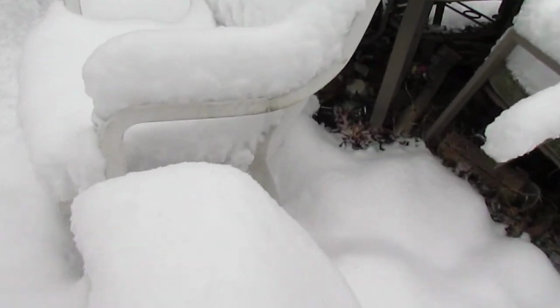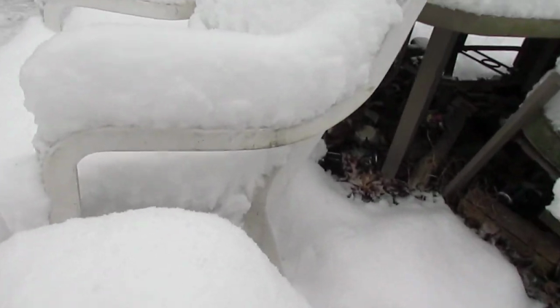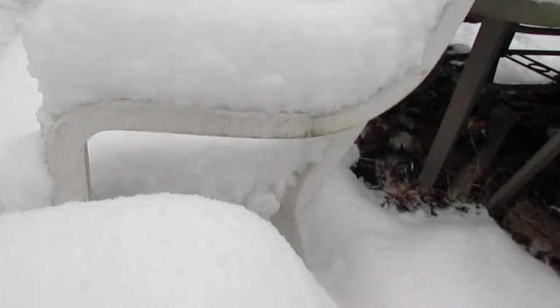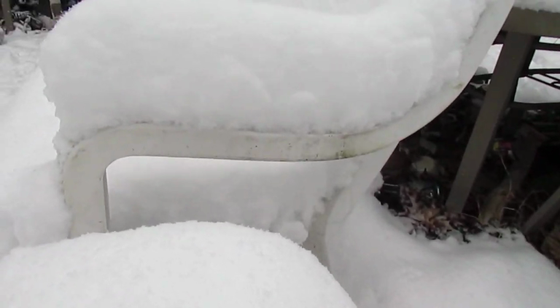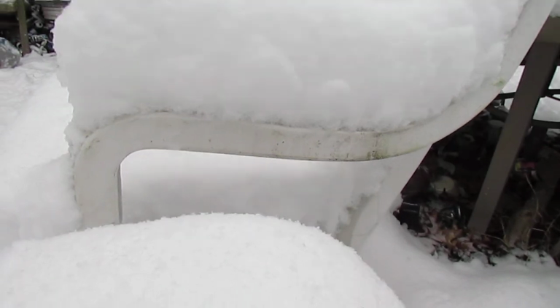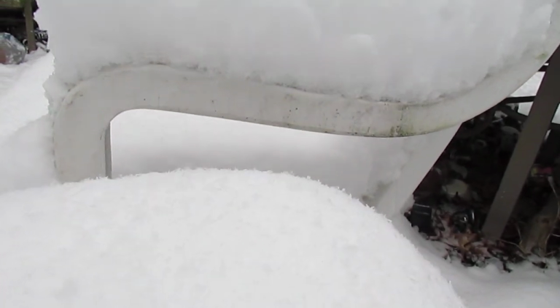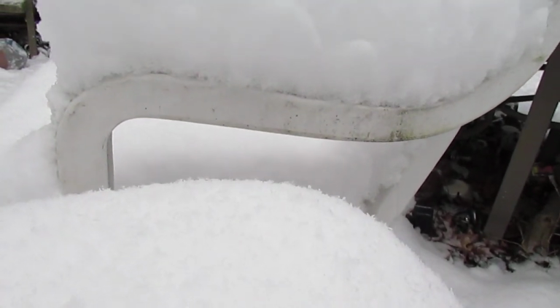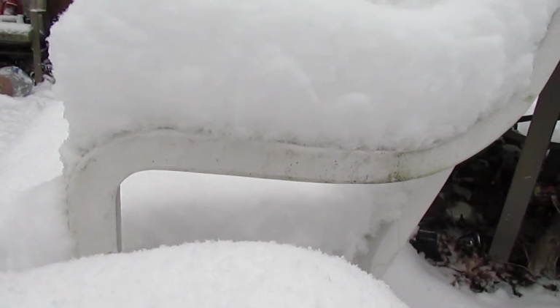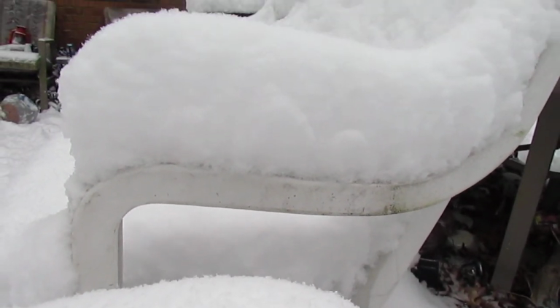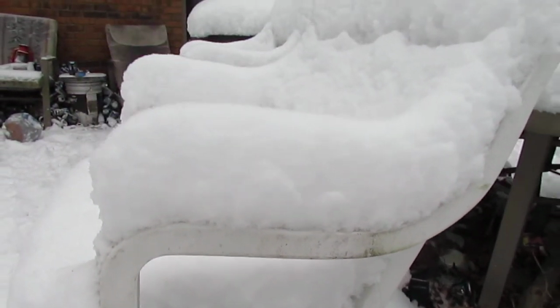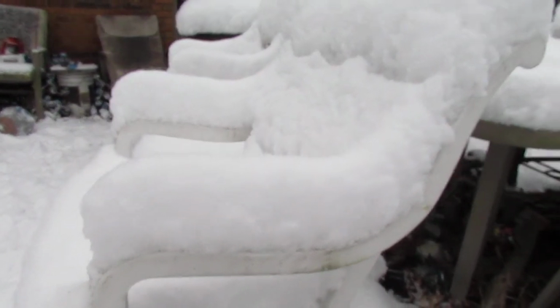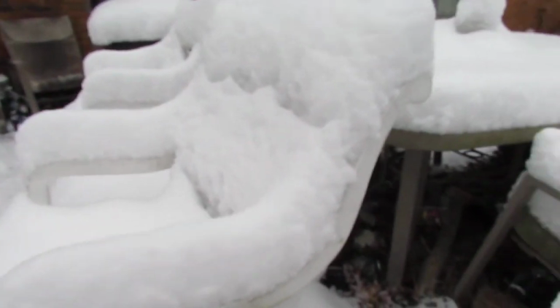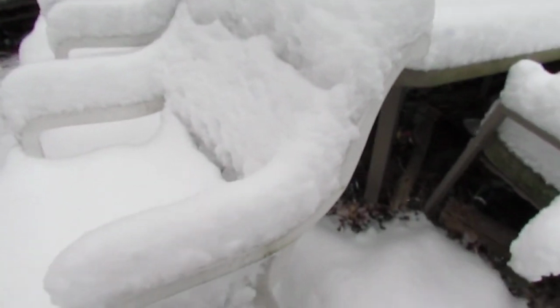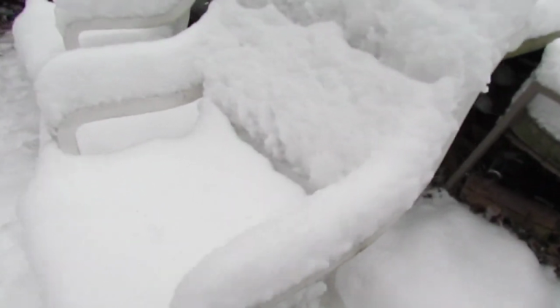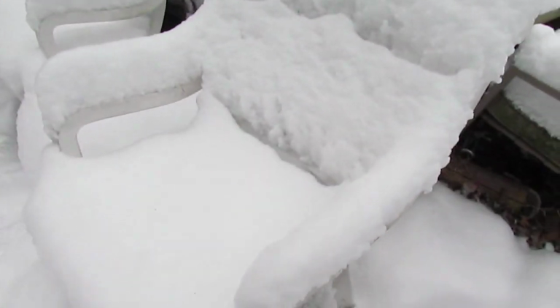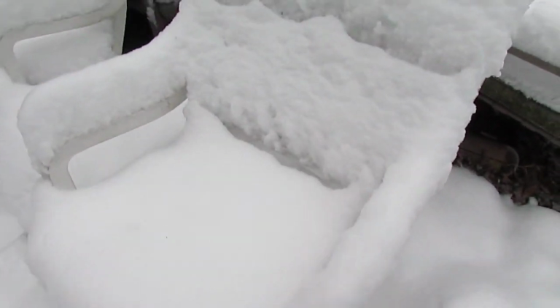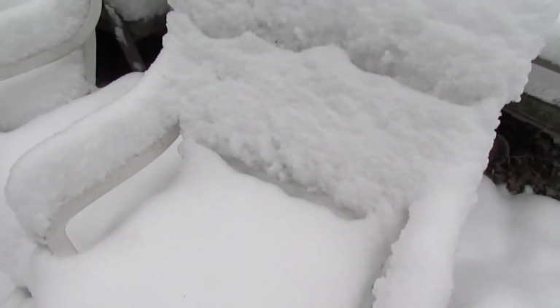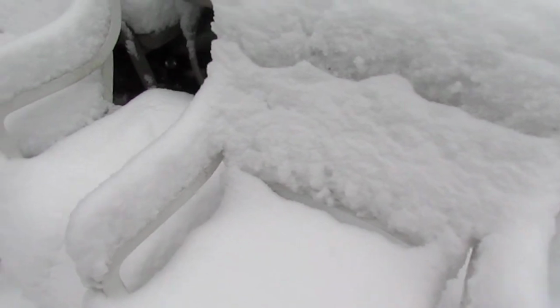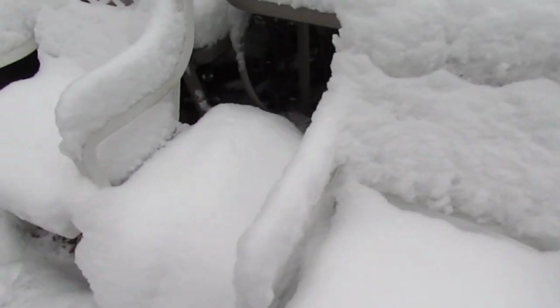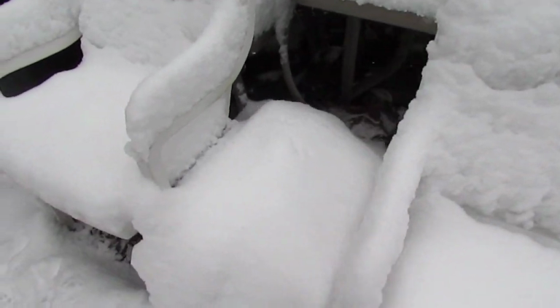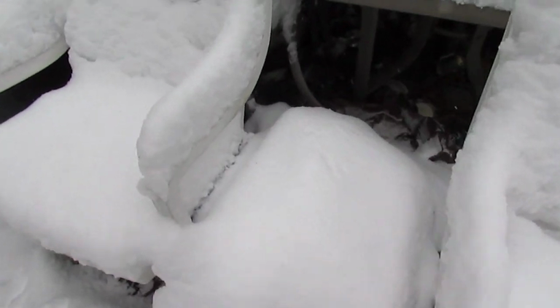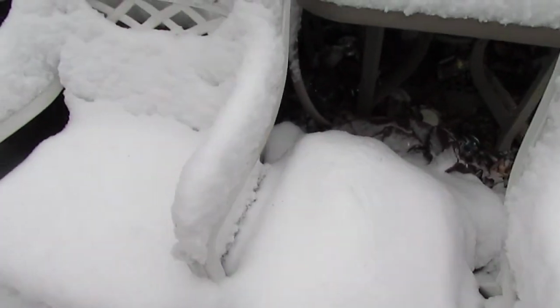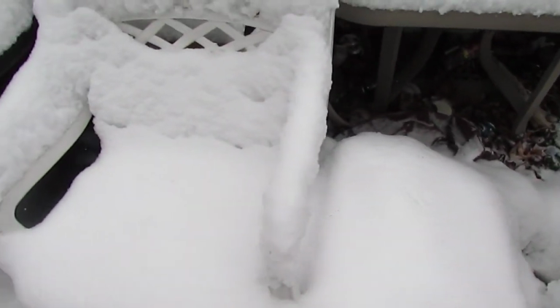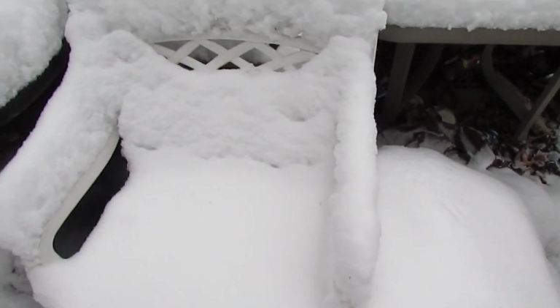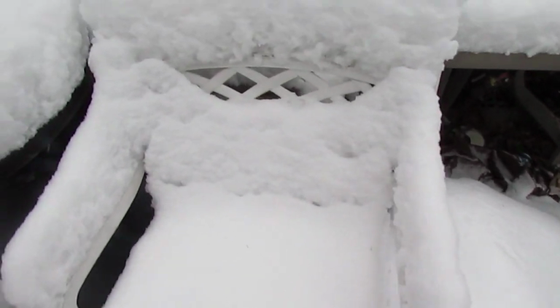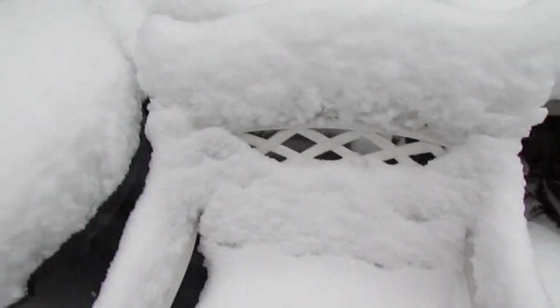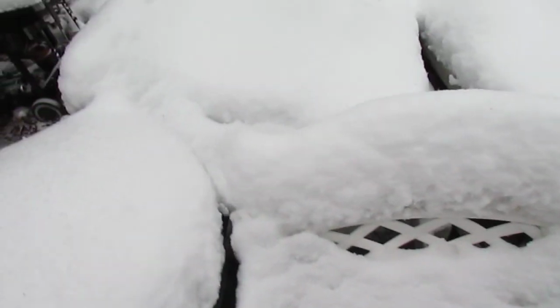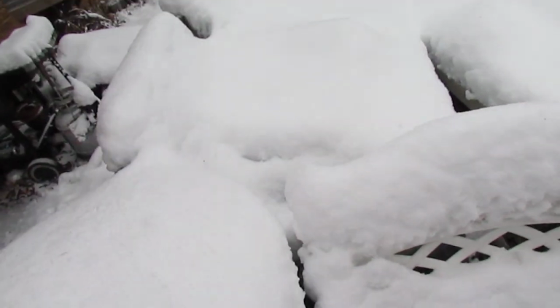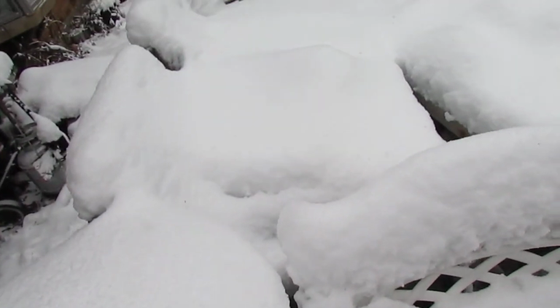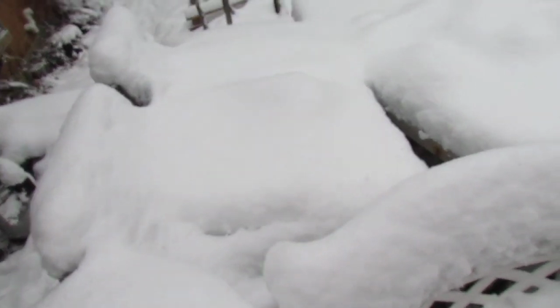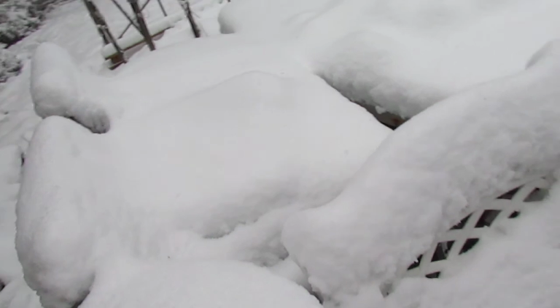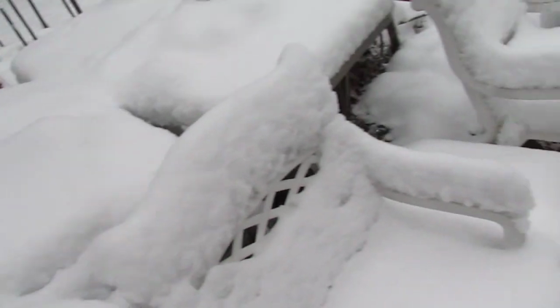Look at that. Look at the snow on the chairs. Pretty cool.